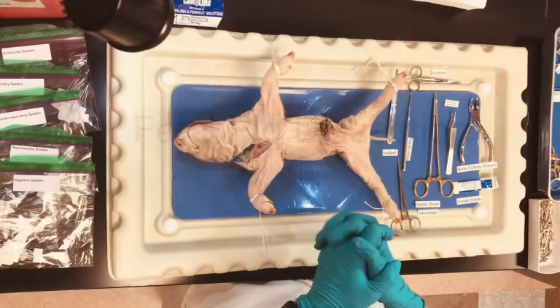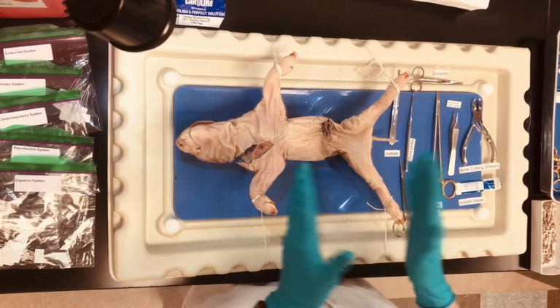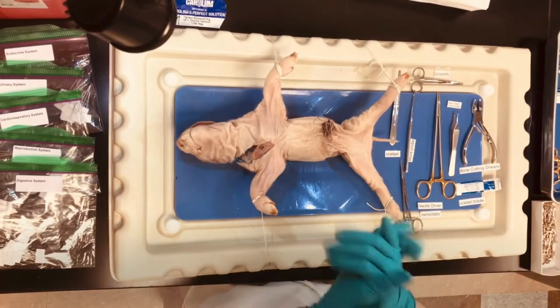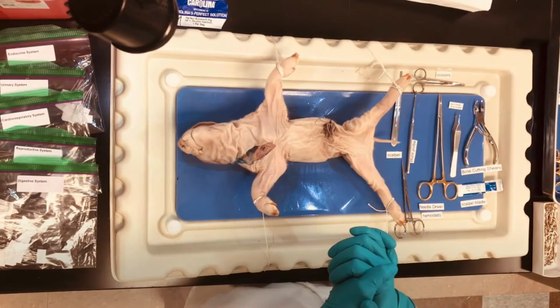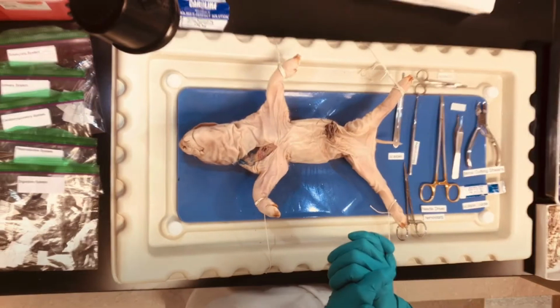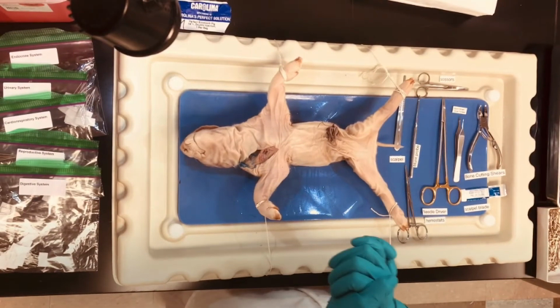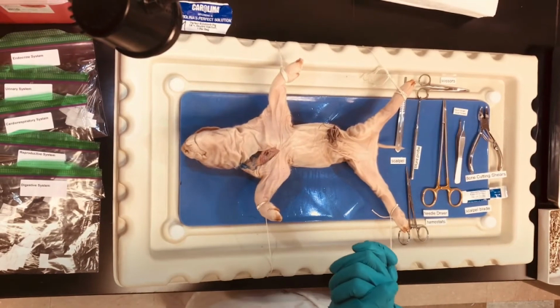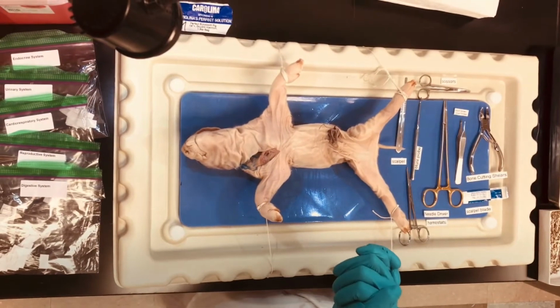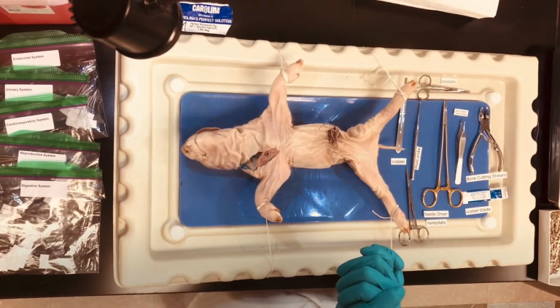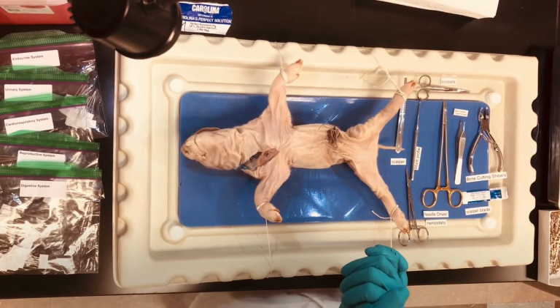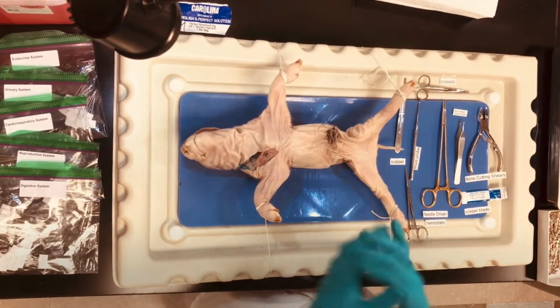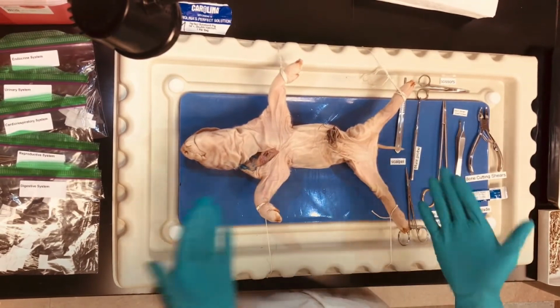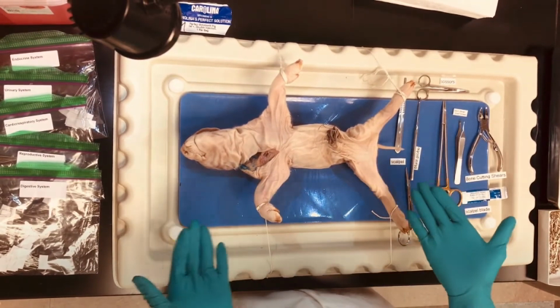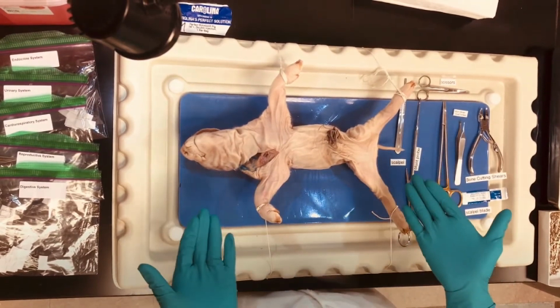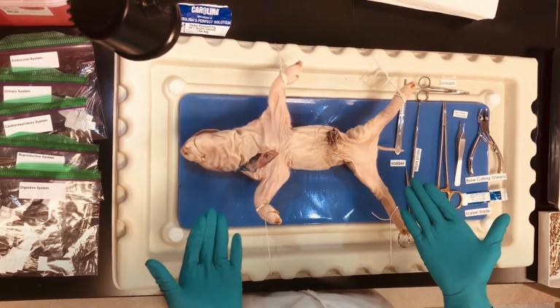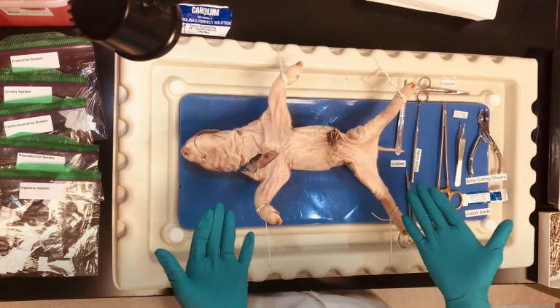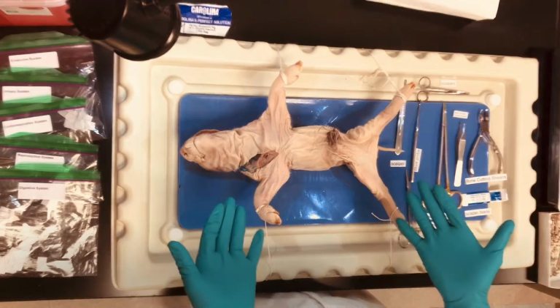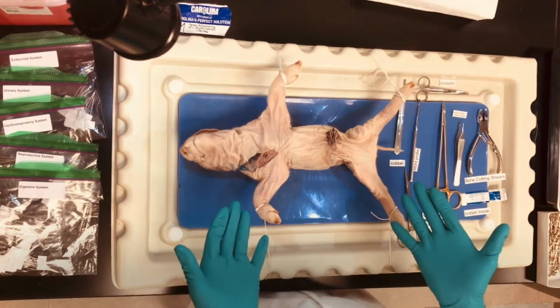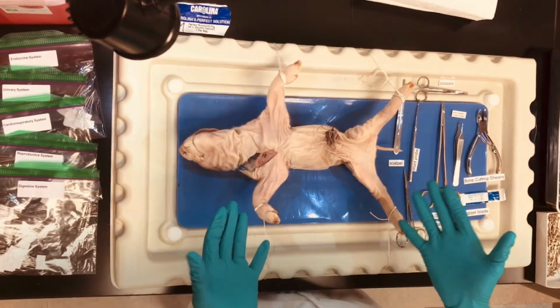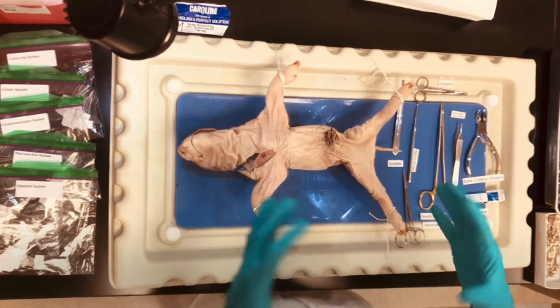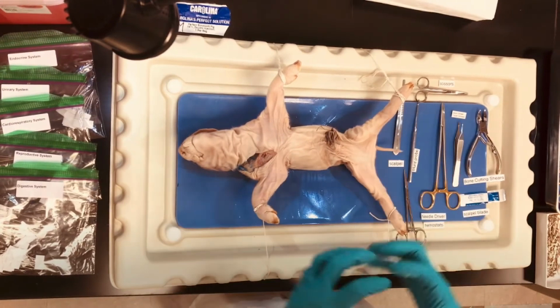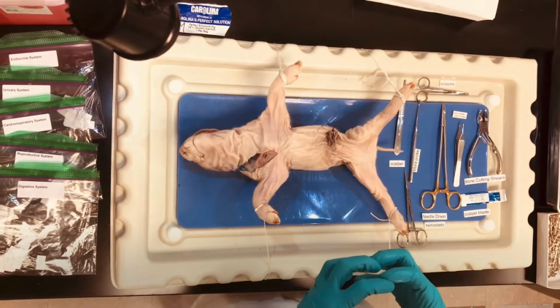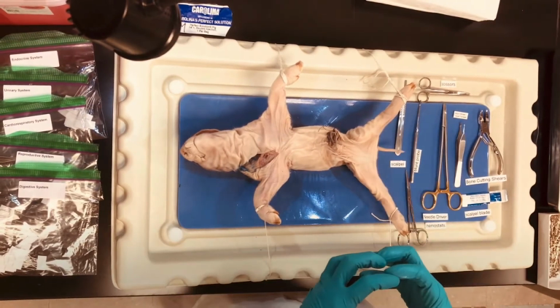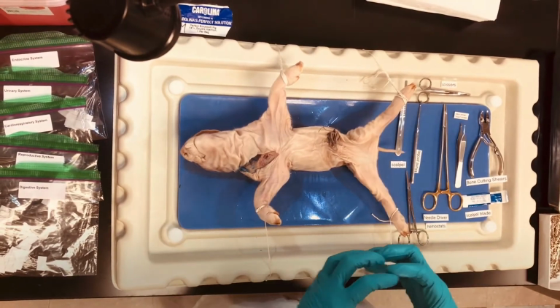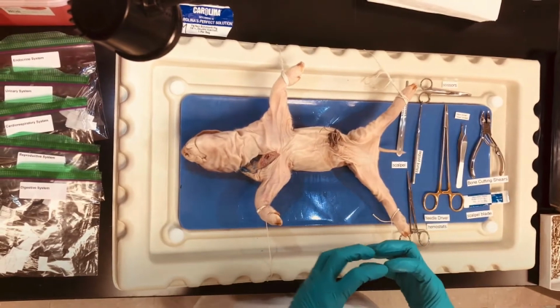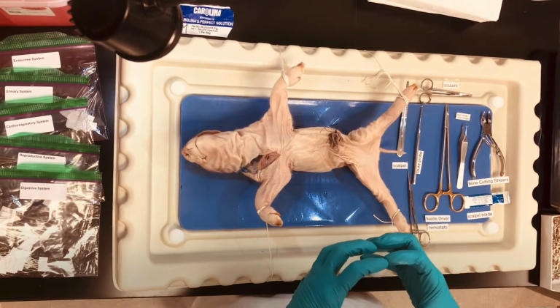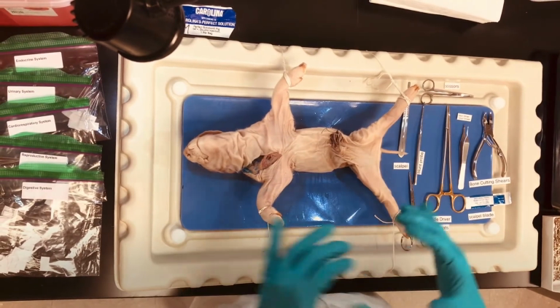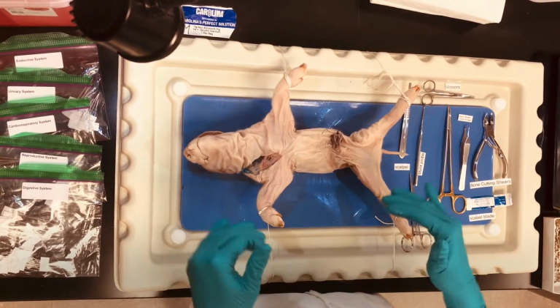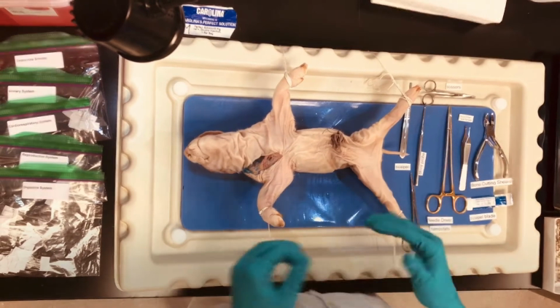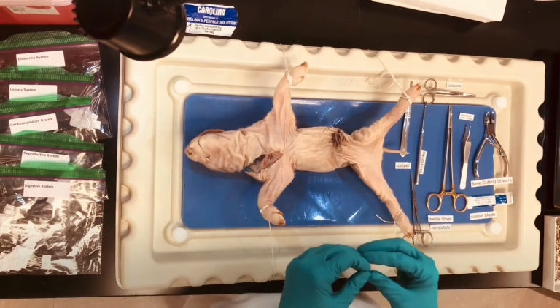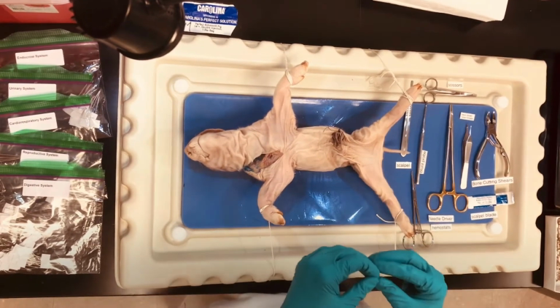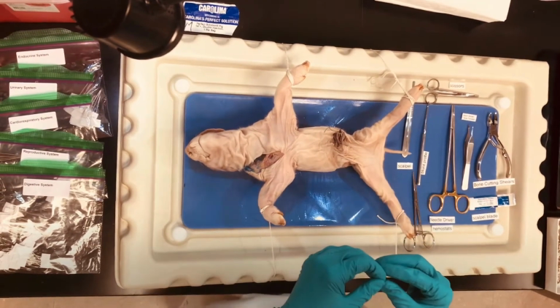All right, hello students. Today we are going to begin our pig dissection, and in our laboratory book you can find this in lab 13.